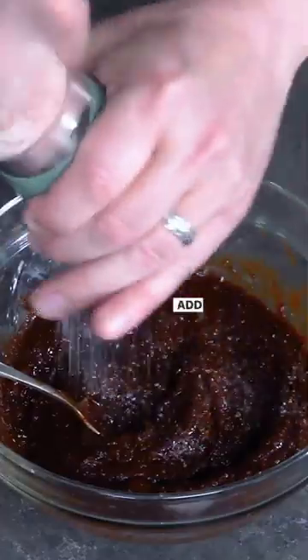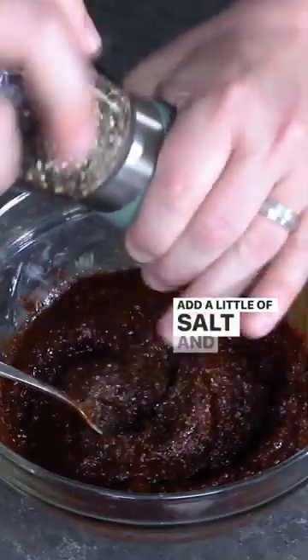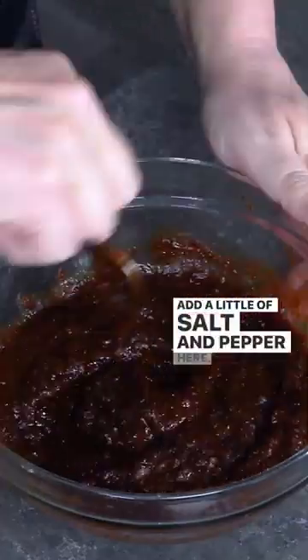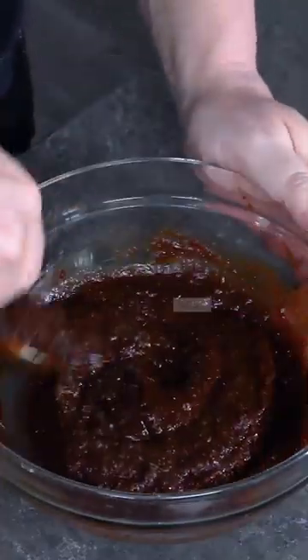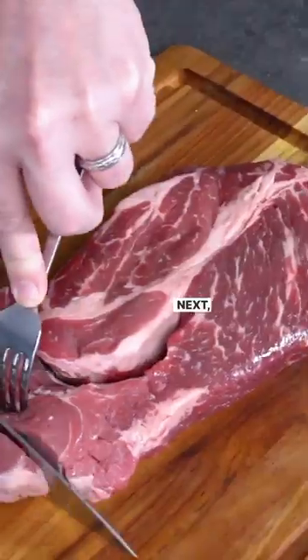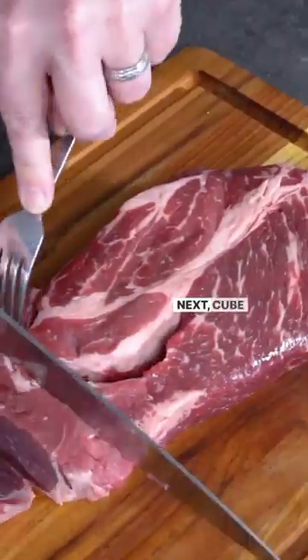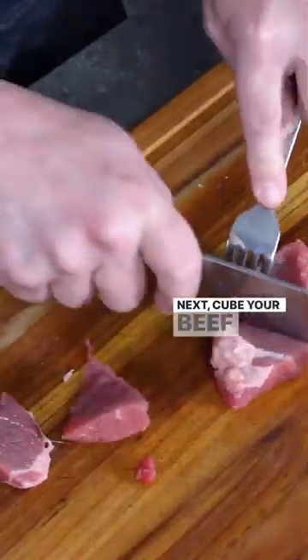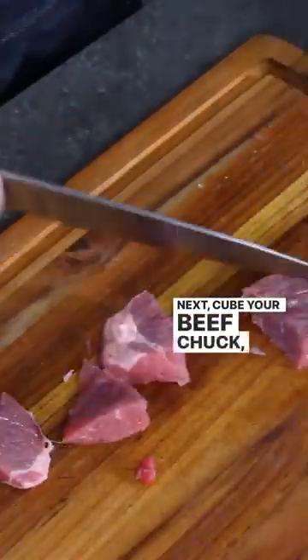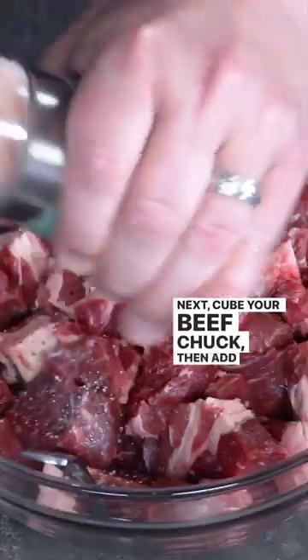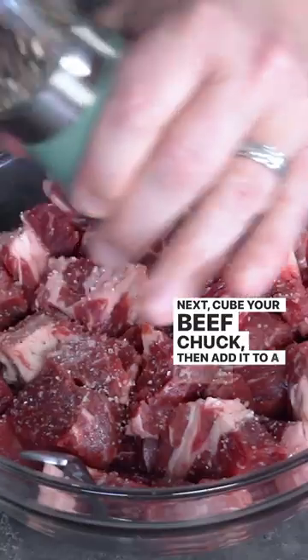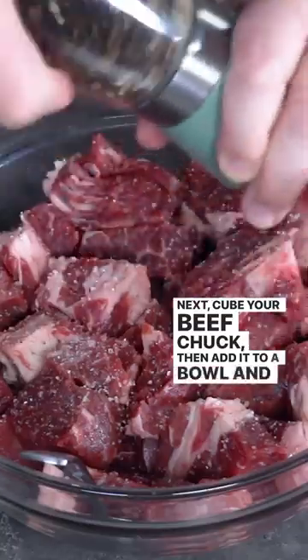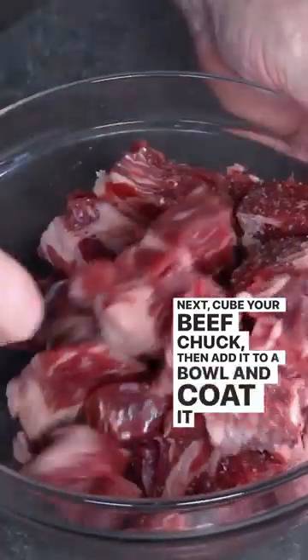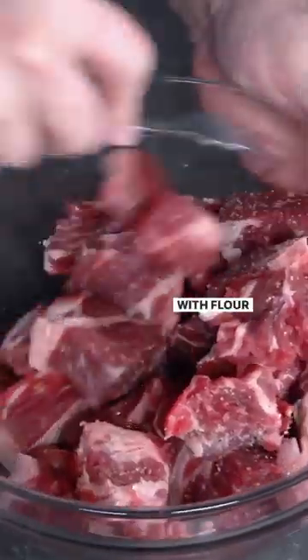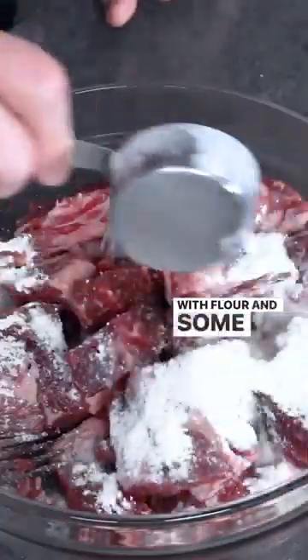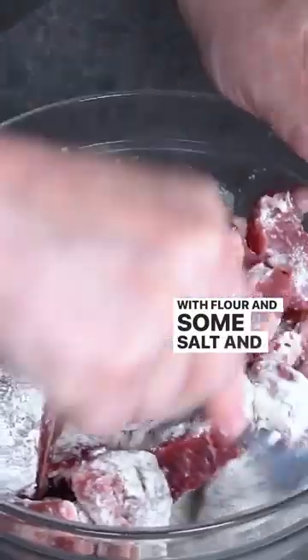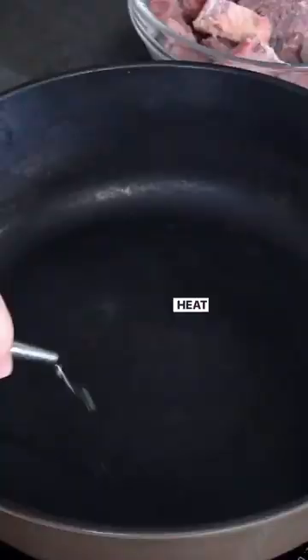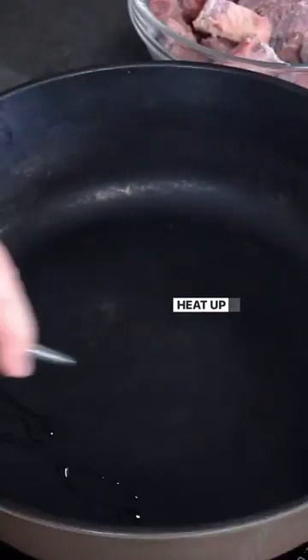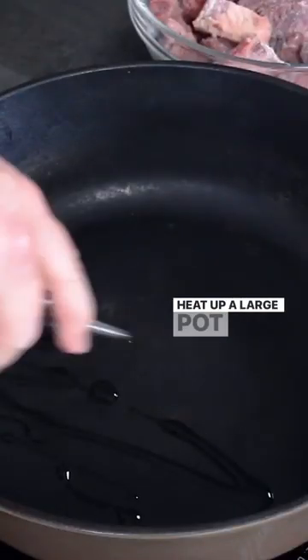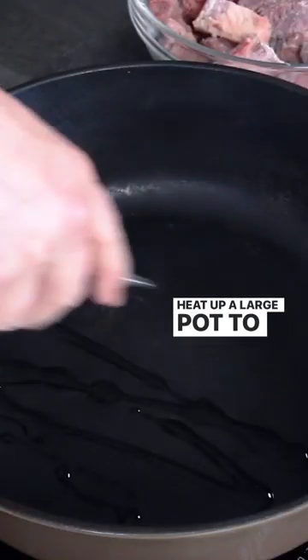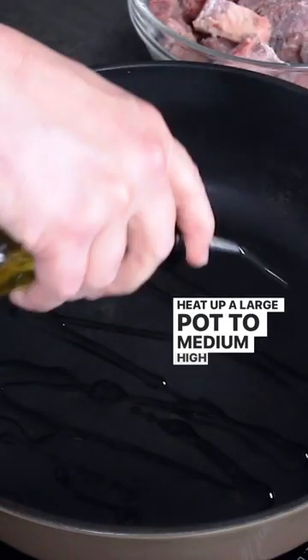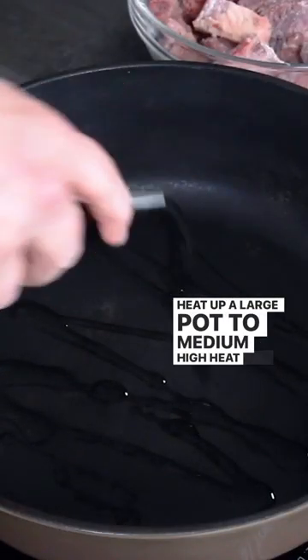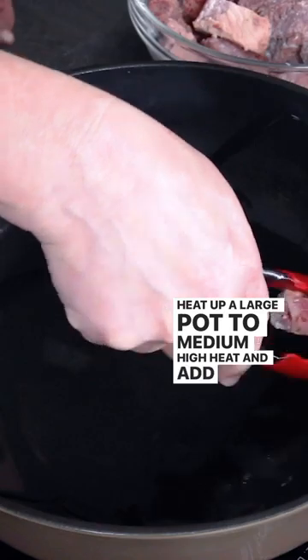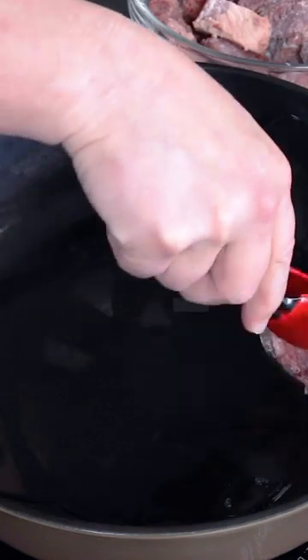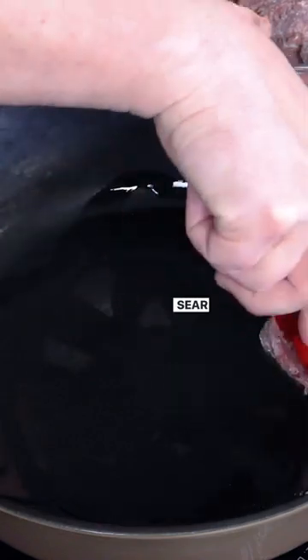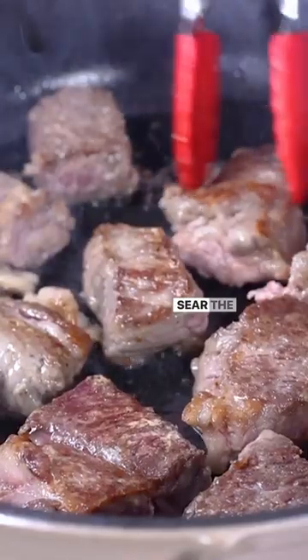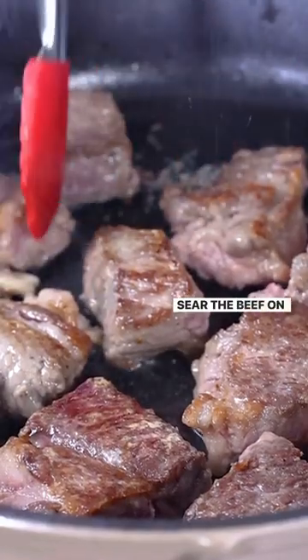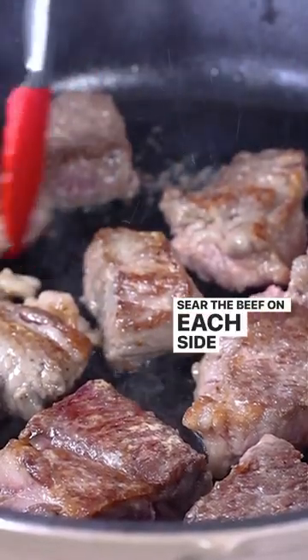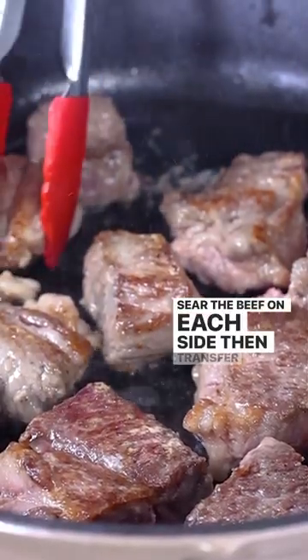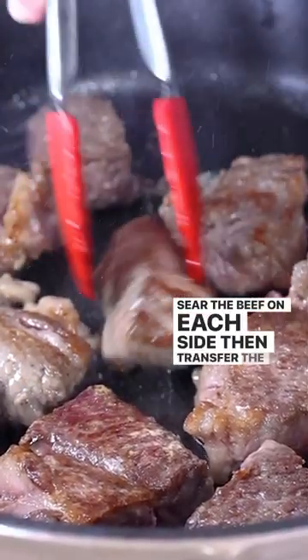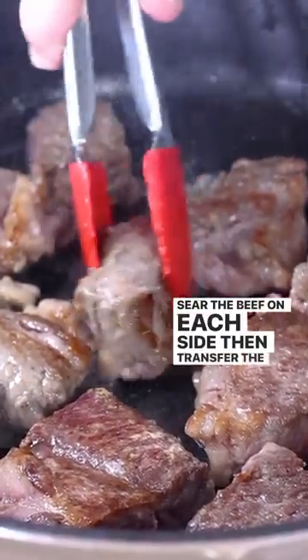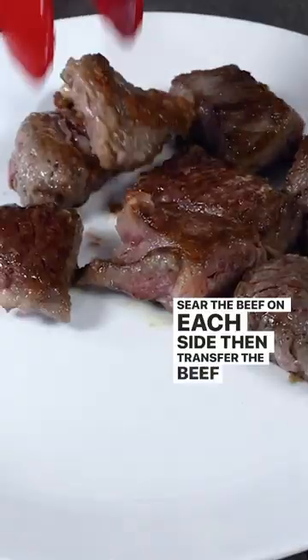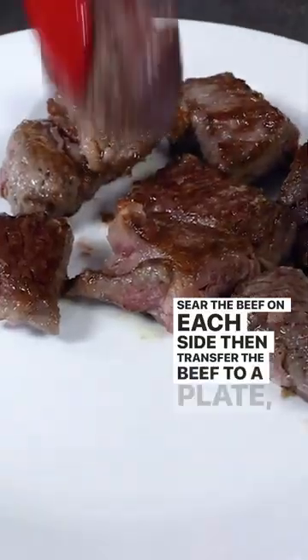Add a little salt and pepper here. Next, cube your beef chuck, then add it to a bowl and coat it with flour and some salt and pepper. Heat up a large pot to medium-high heat and add some oil. Sear the beef on each side, then transfer the beef to a plate.